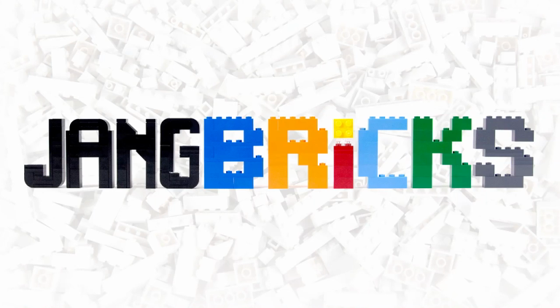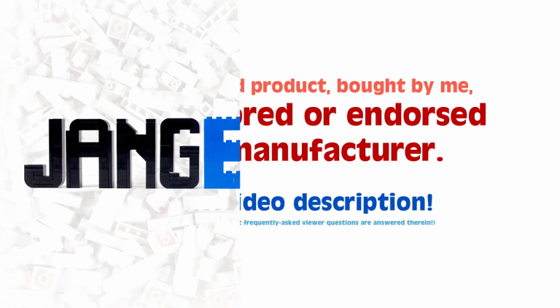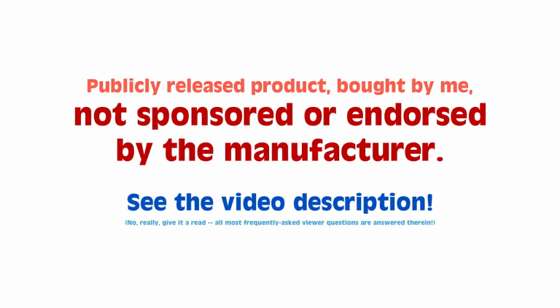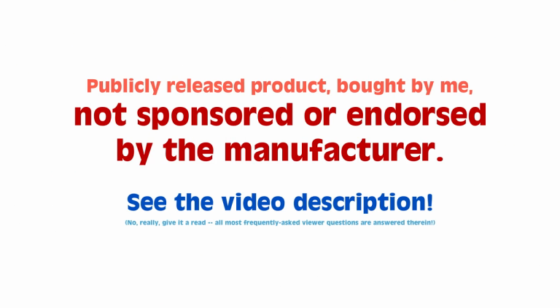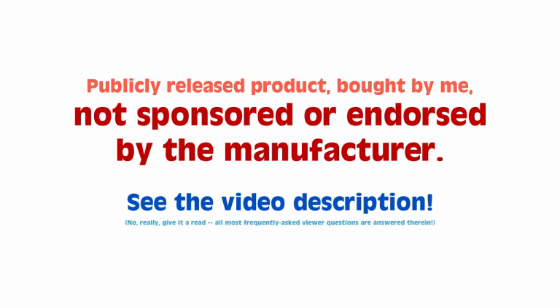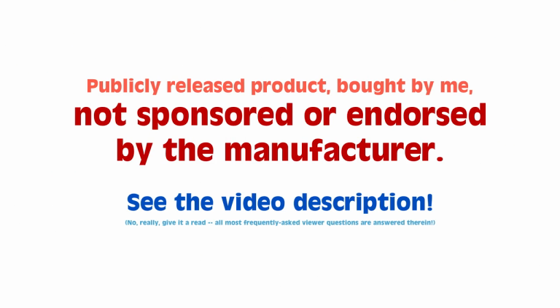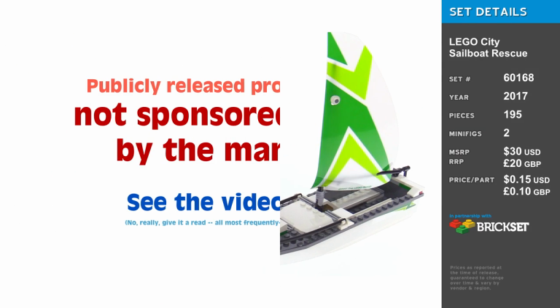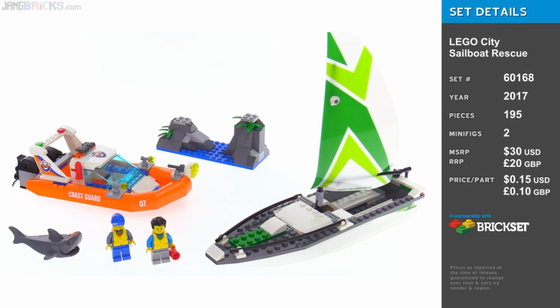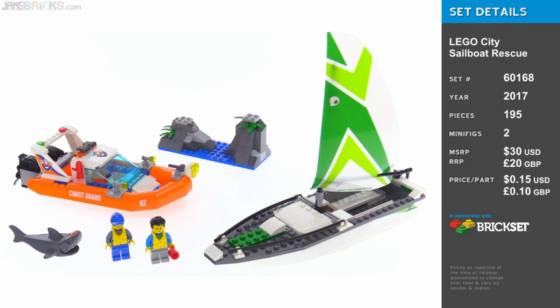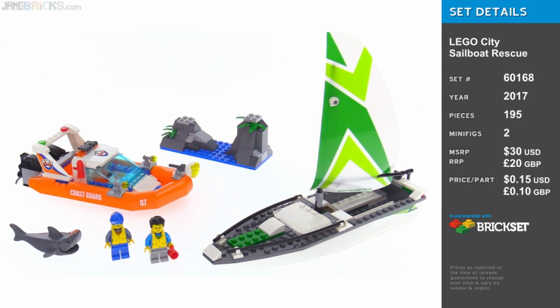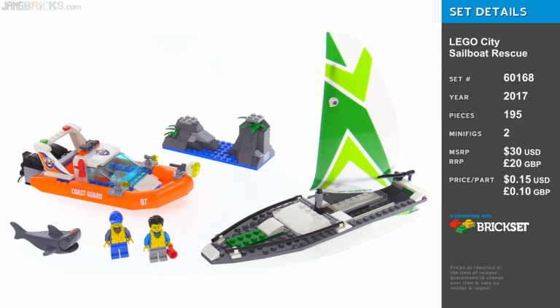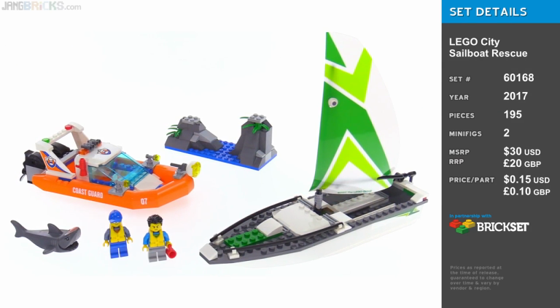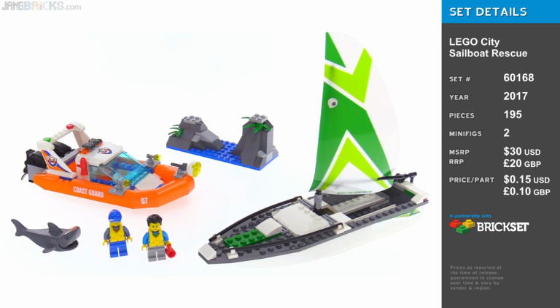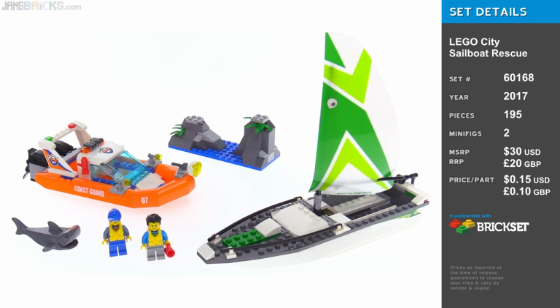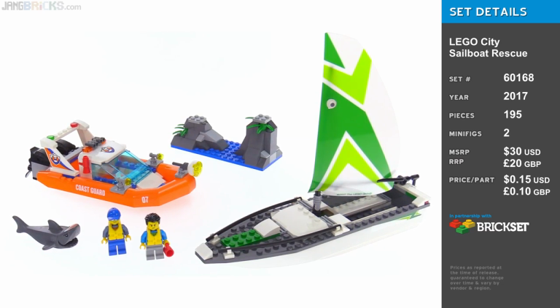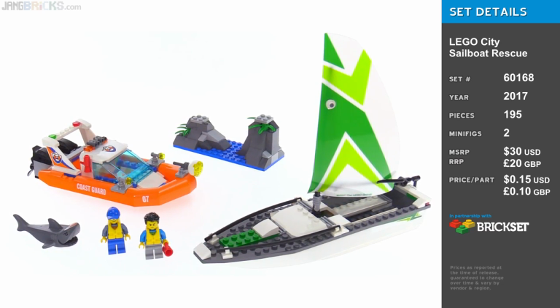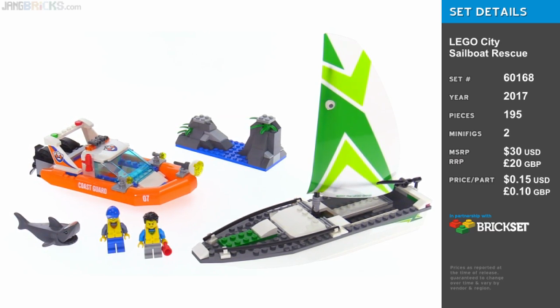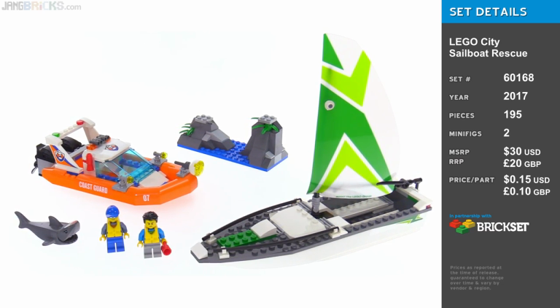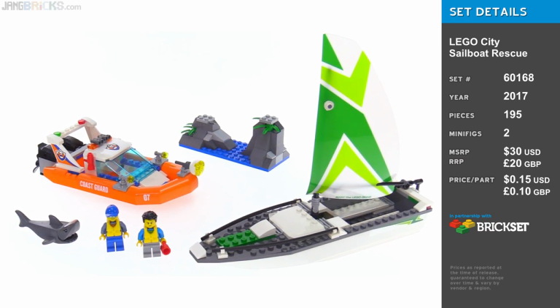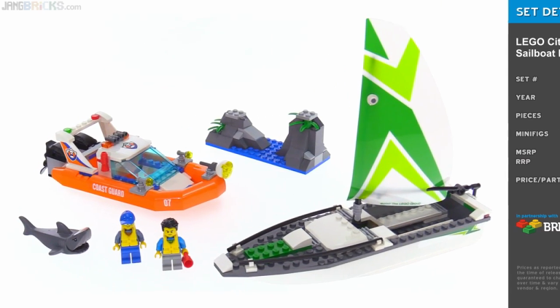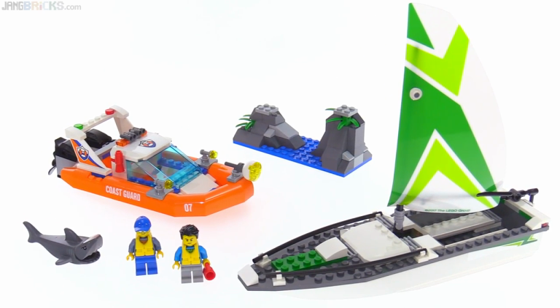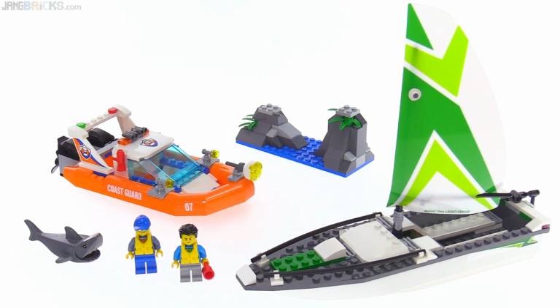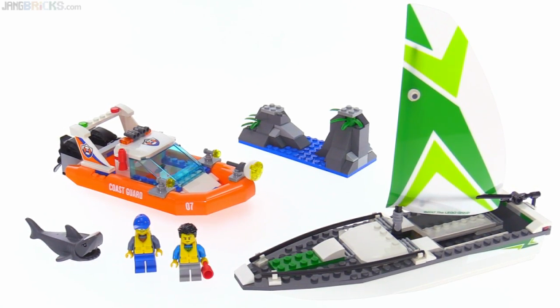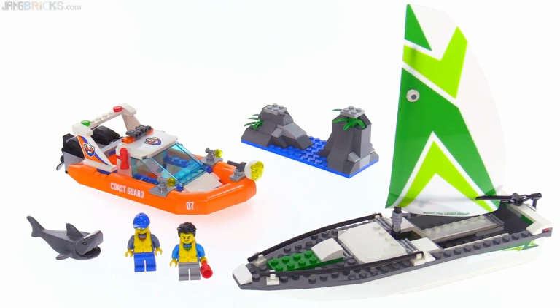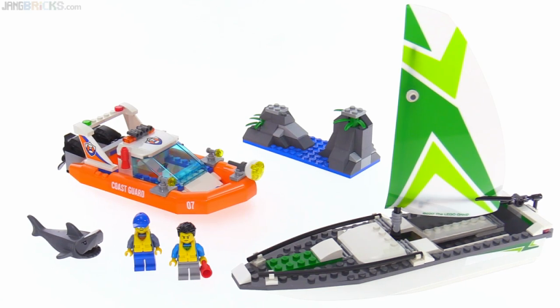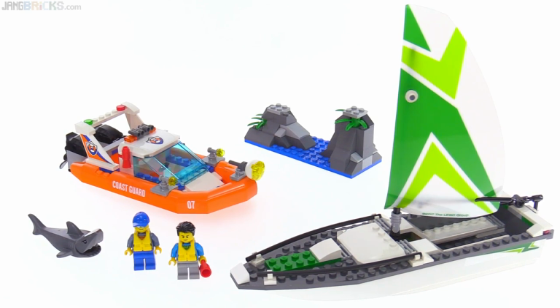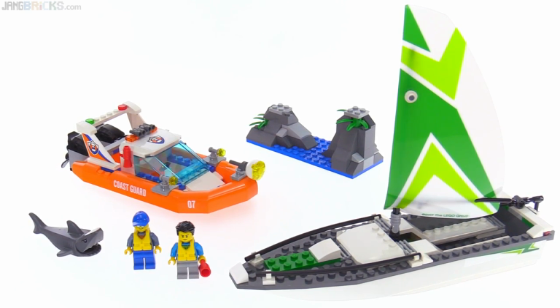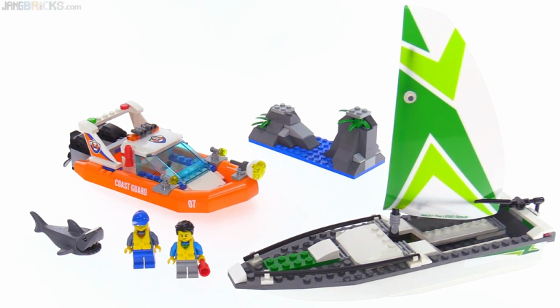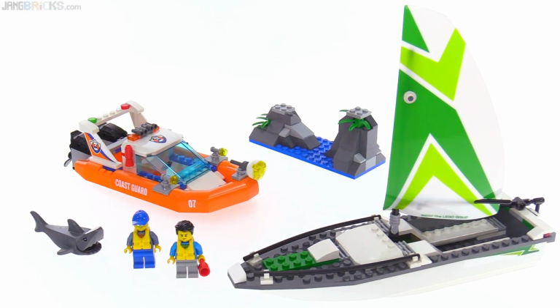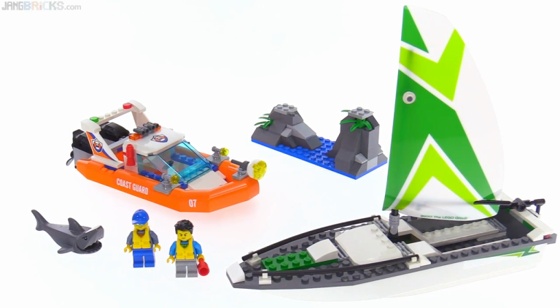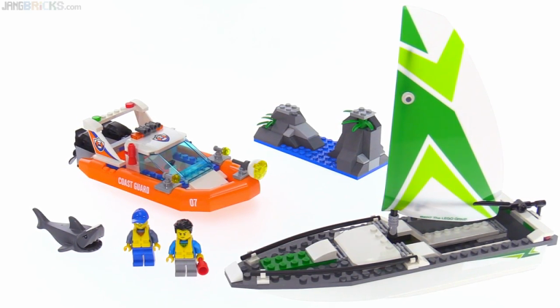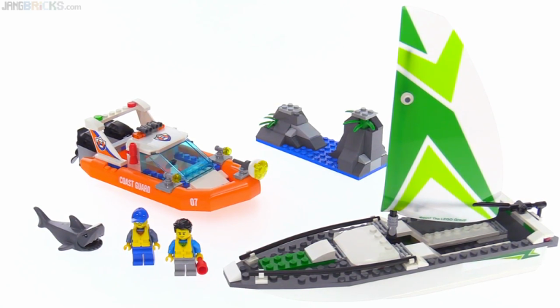Hey everyone, this is the LEGO City Sailboat Rescue Set. It is a latecomer to the 2017 Coast Guard sub-theme of City, and in the United States at least, from what I've seen, this is a Target Stores exclusive.